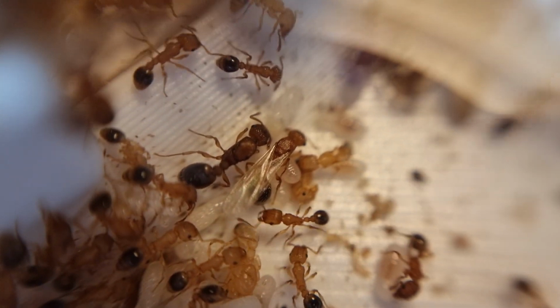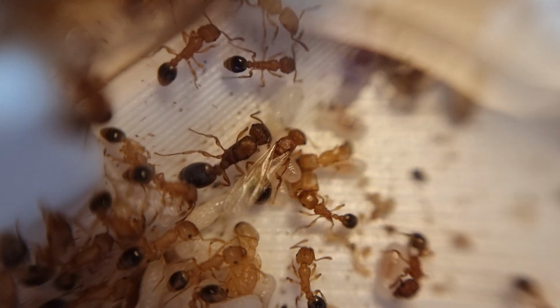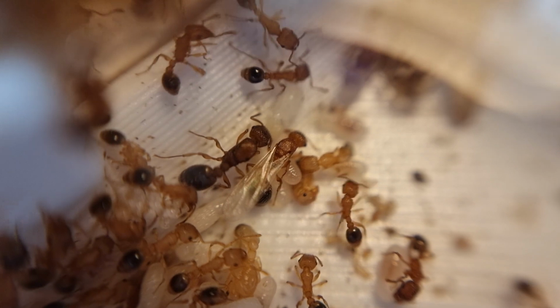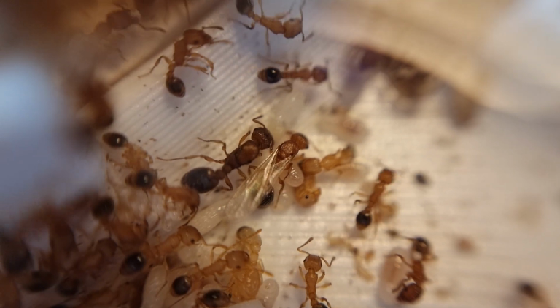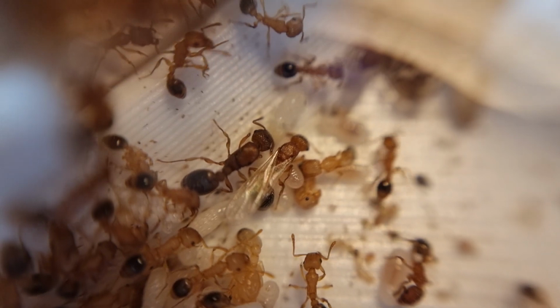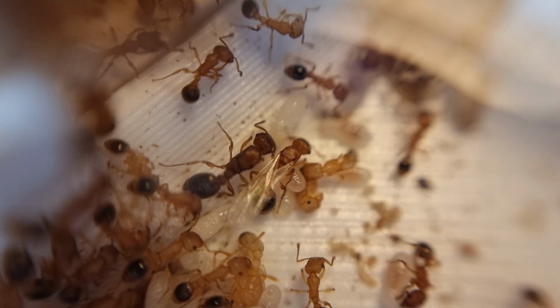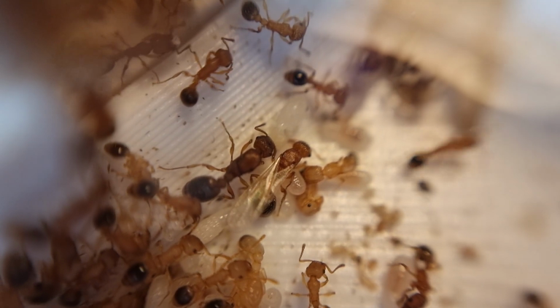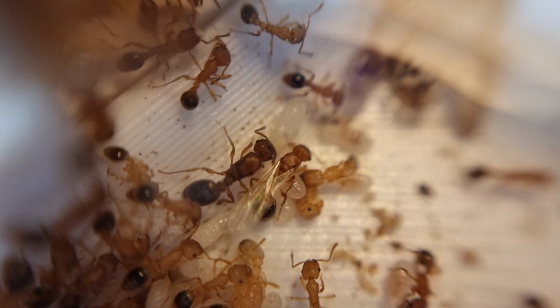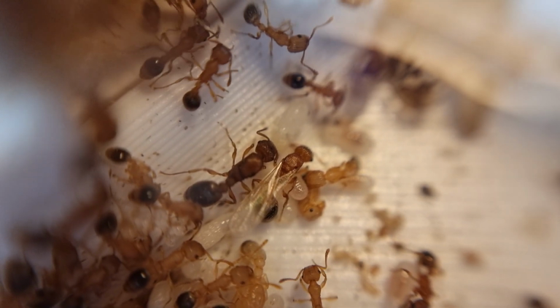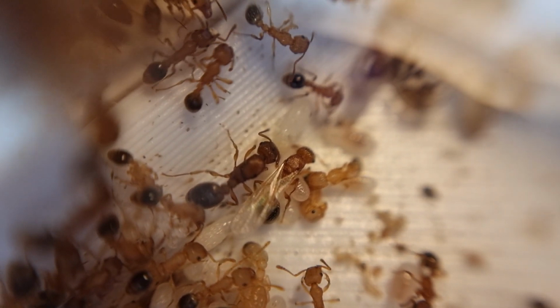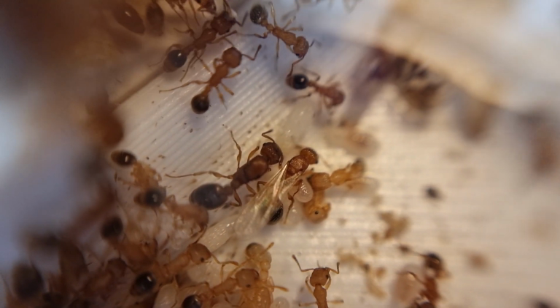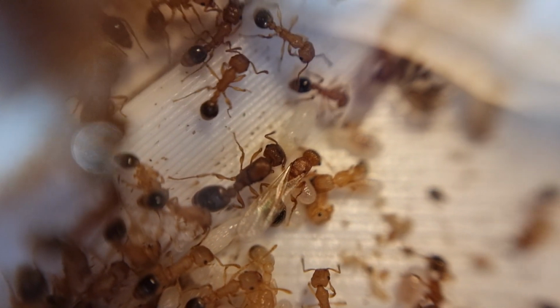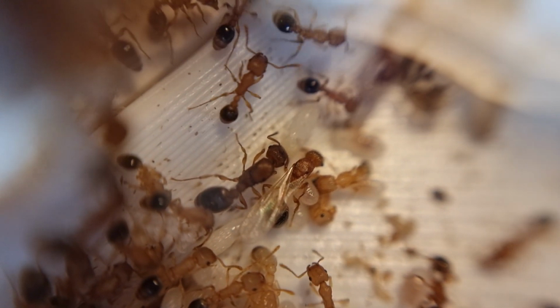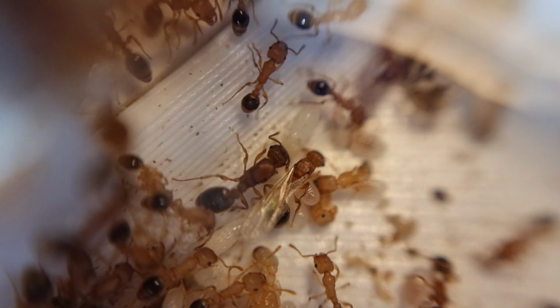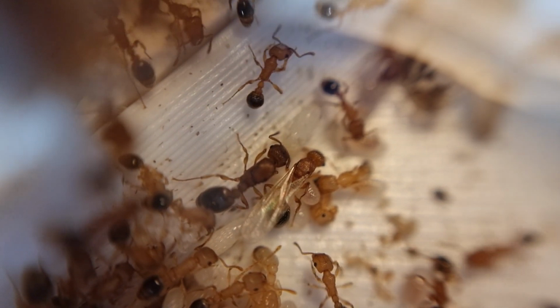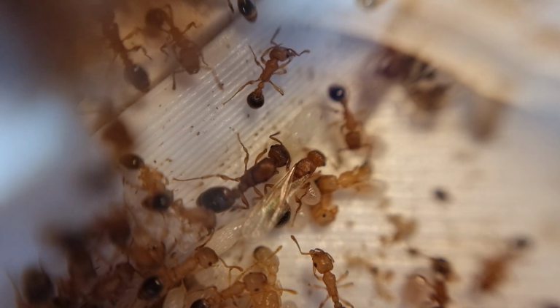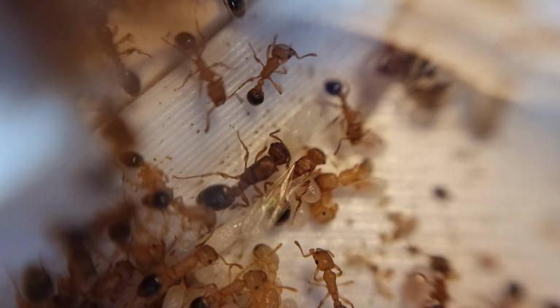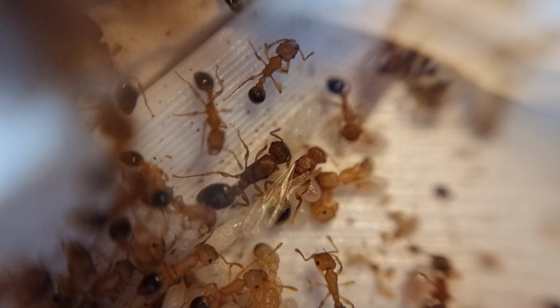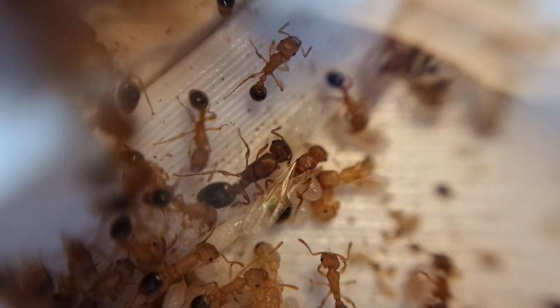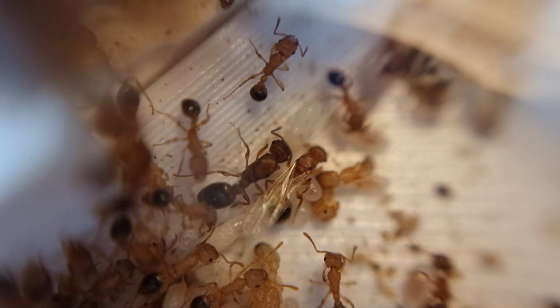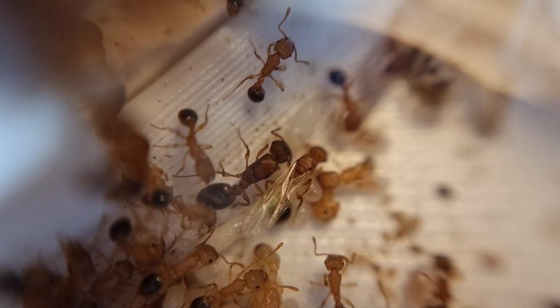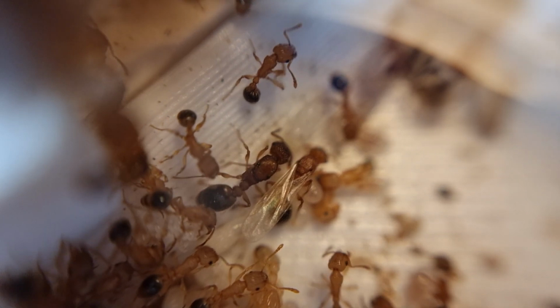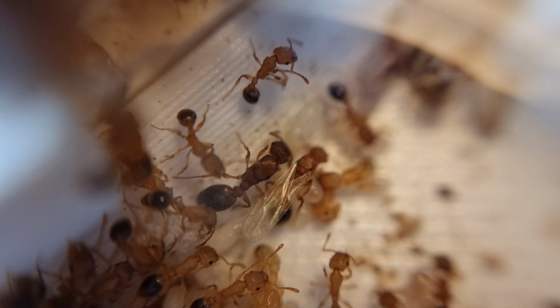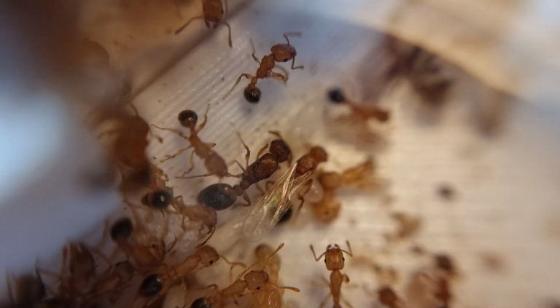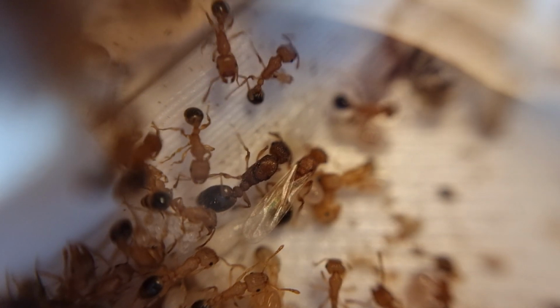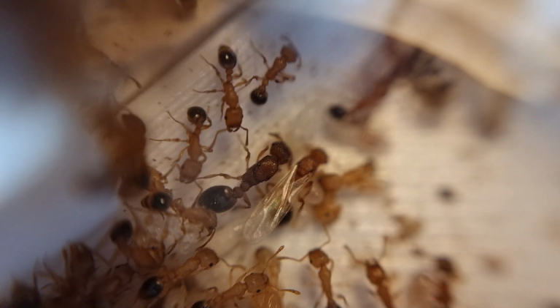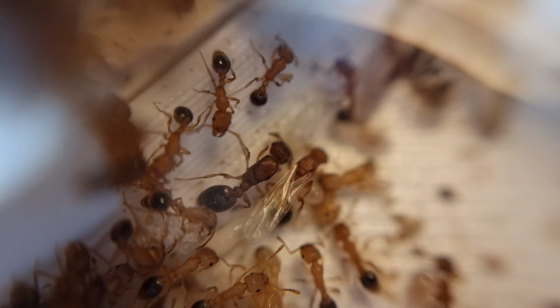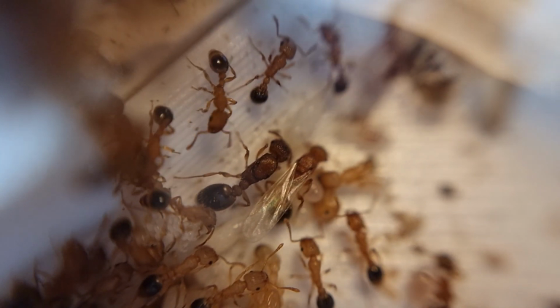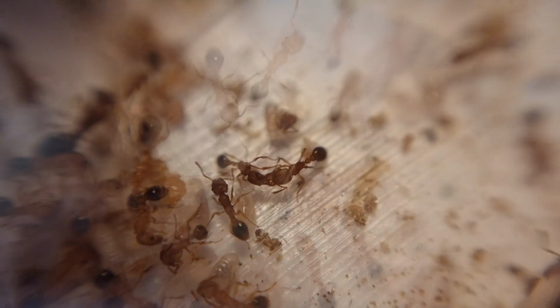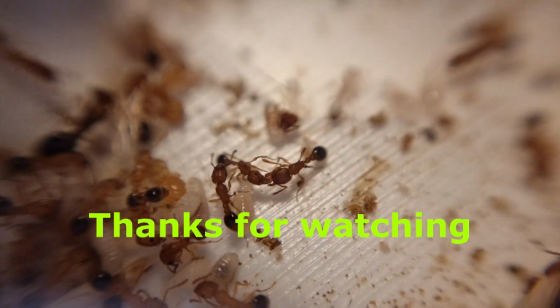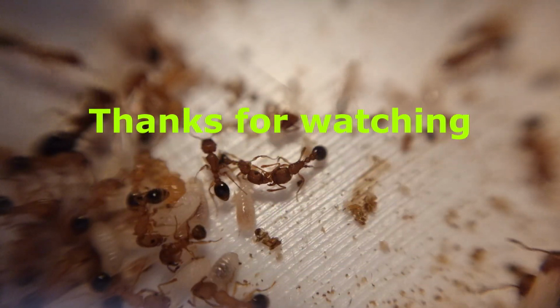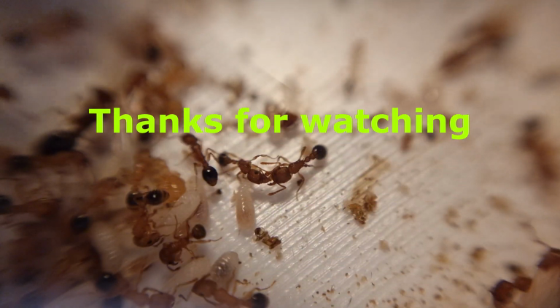As I said, I've got a few new bits in the post, and when they arrive I'll make another video to see how they're getting along and to expand their nest. I hope to see you then, and thanks for watching.